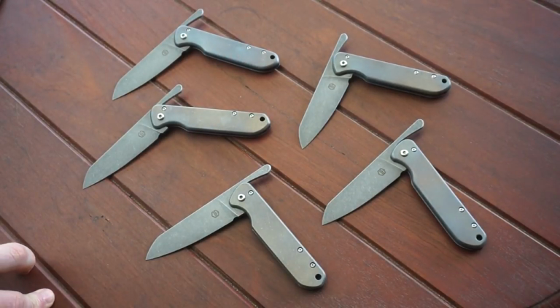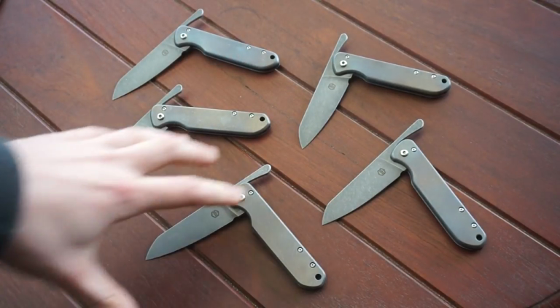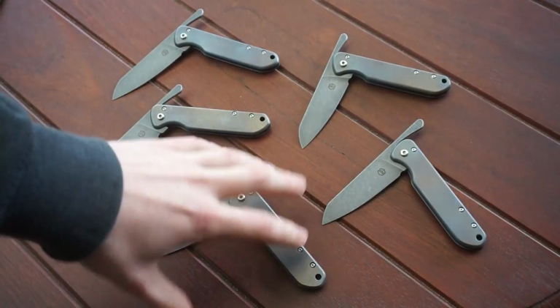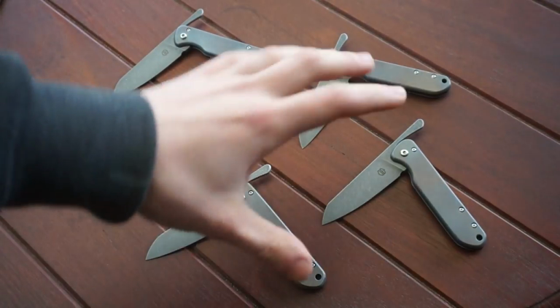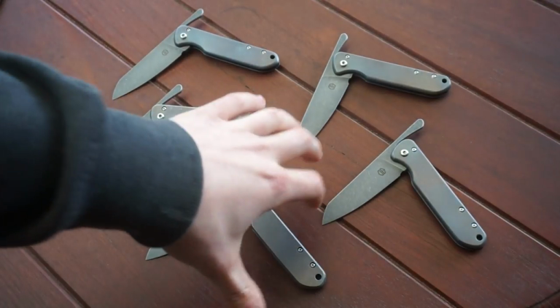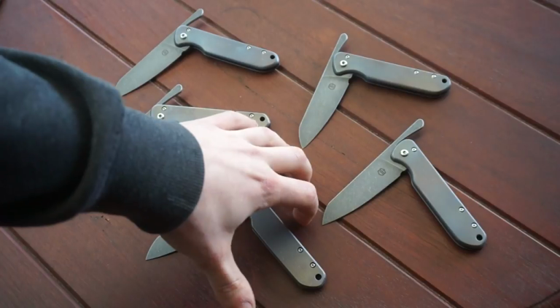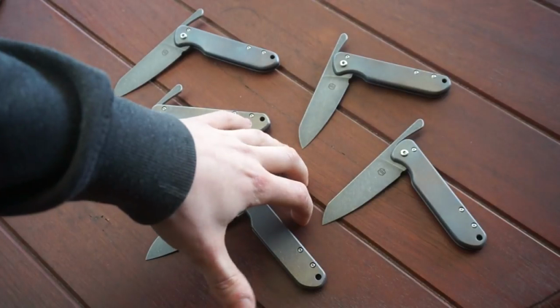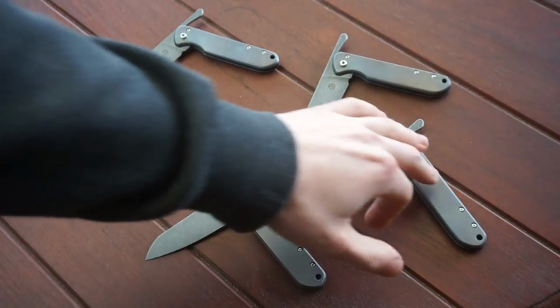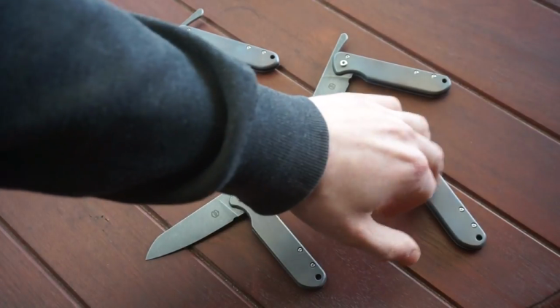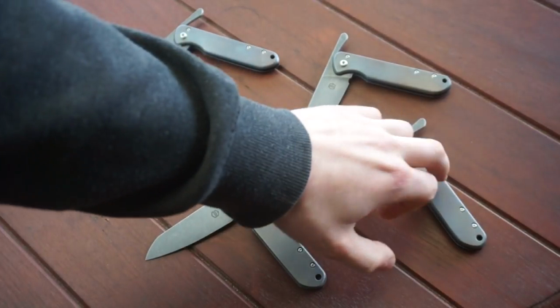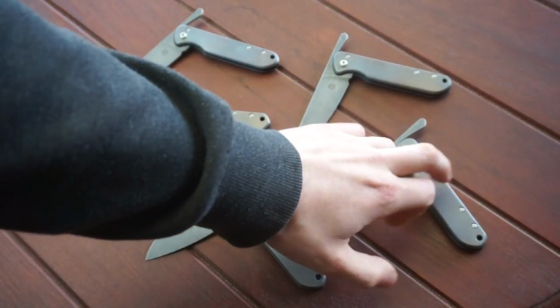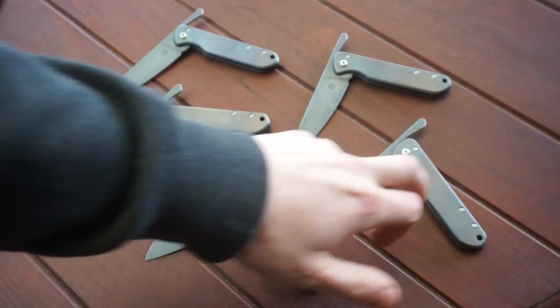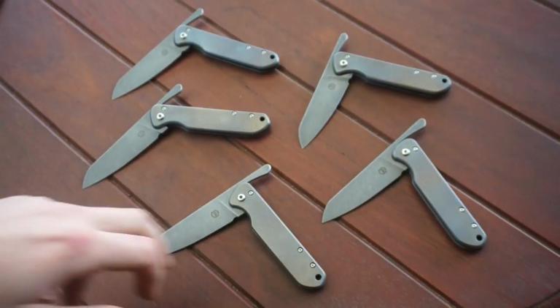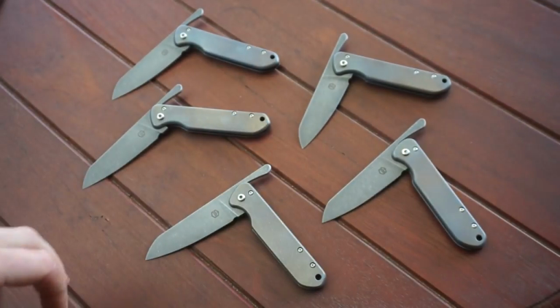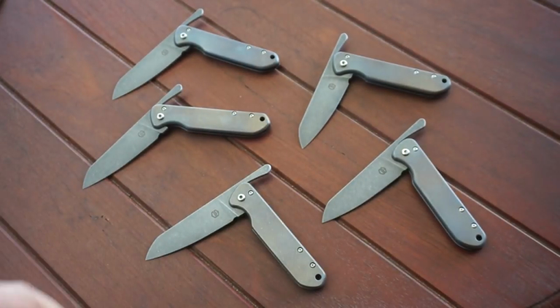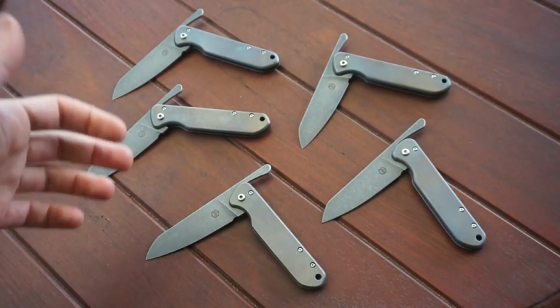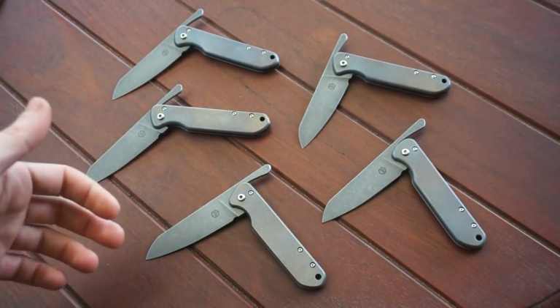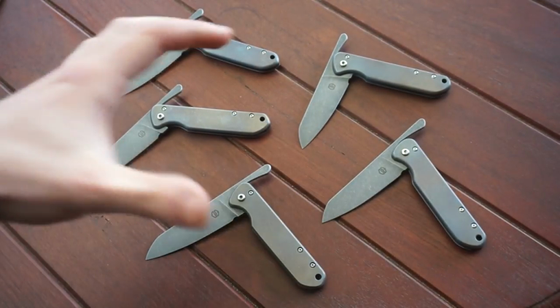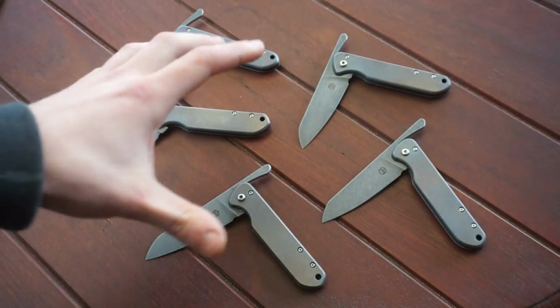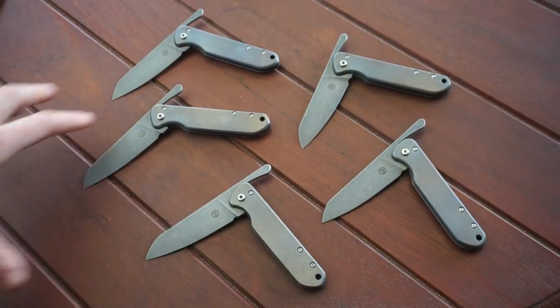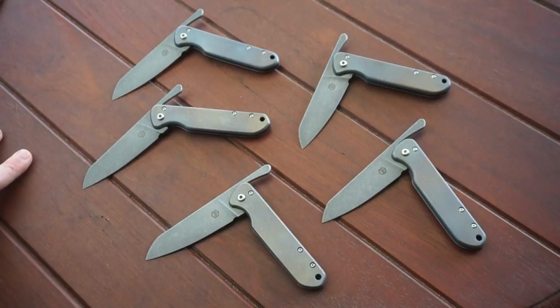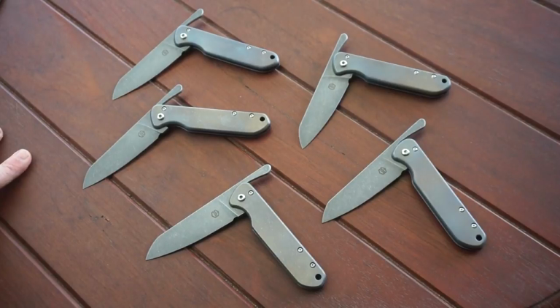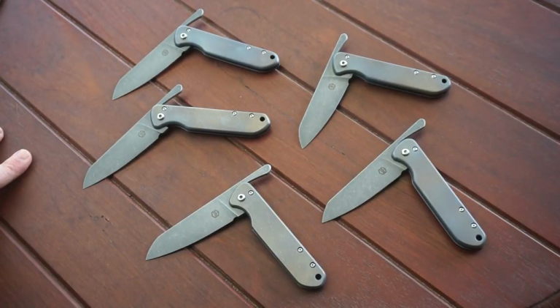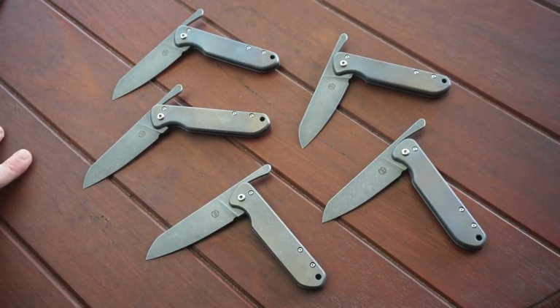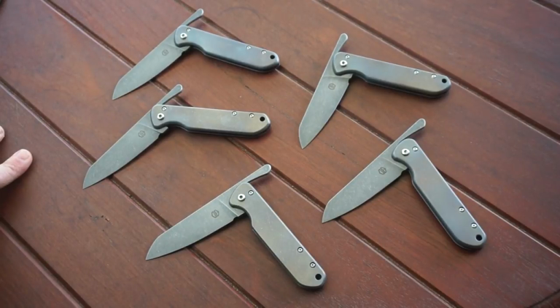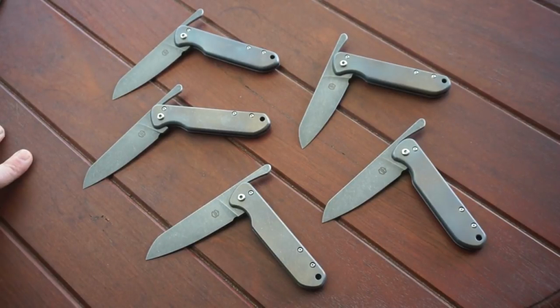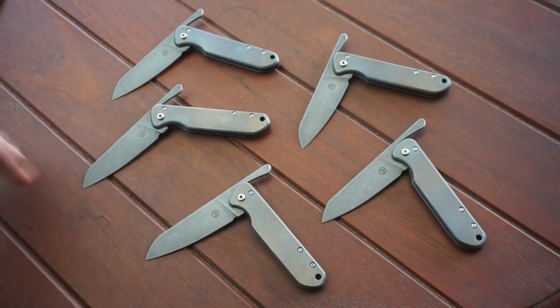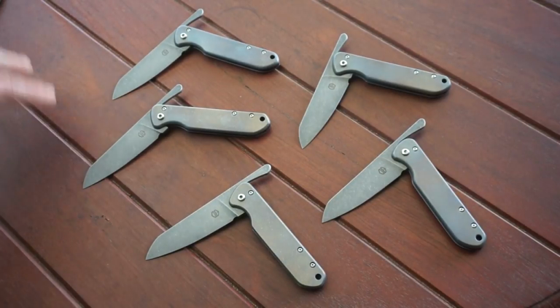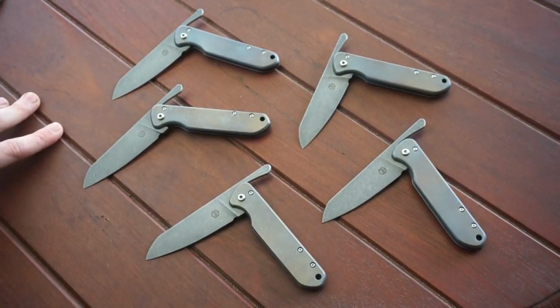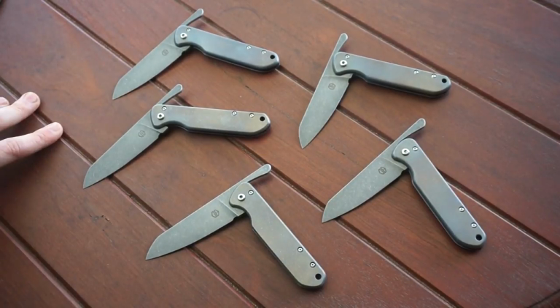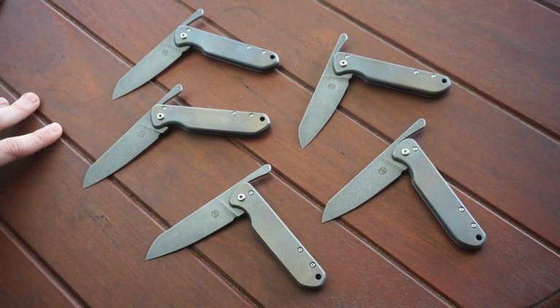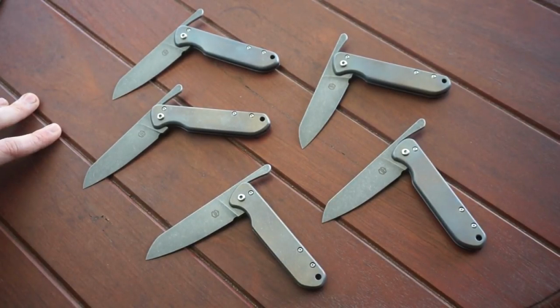But they're mostly done. These five are done, except for this one, which needs to be tightened up a bit. And the rest of them, they're mostly done — they just need a bit of finishing work, and I'll just do that as I can.